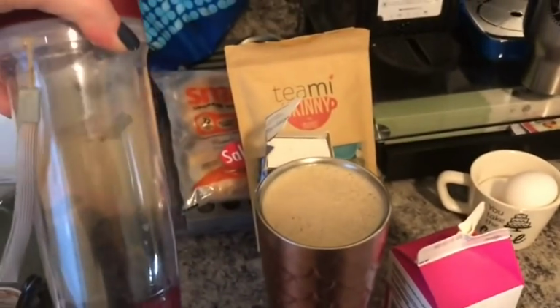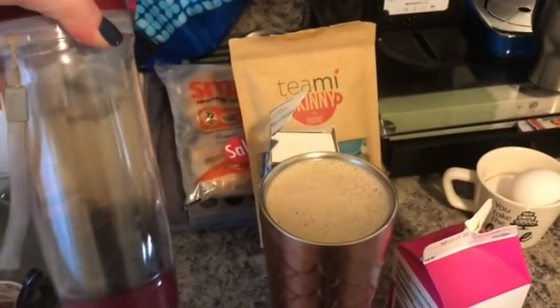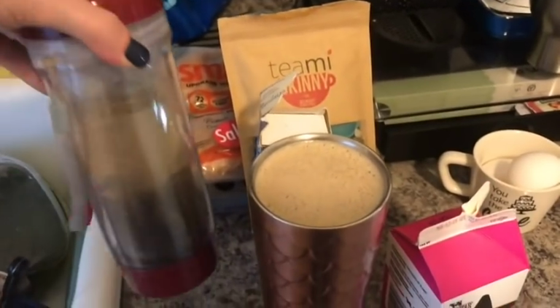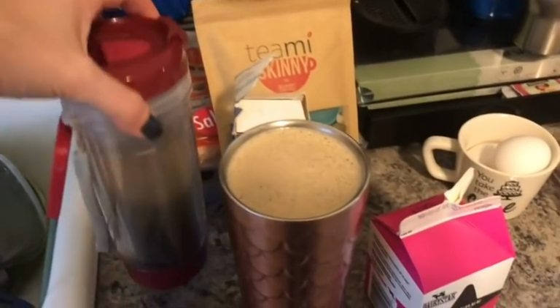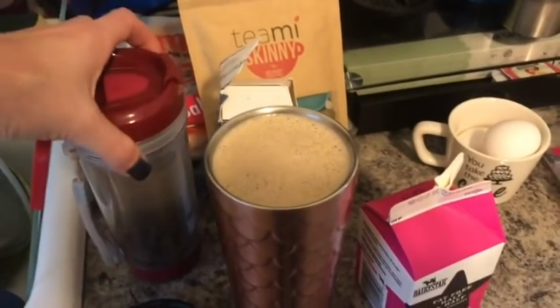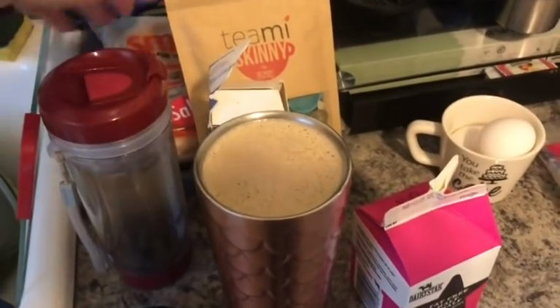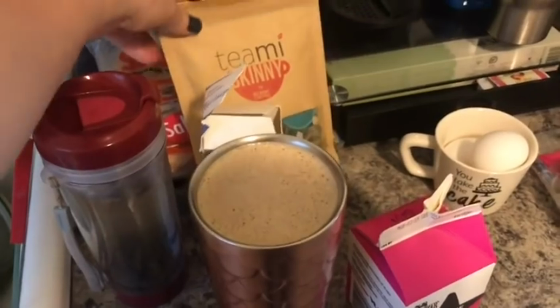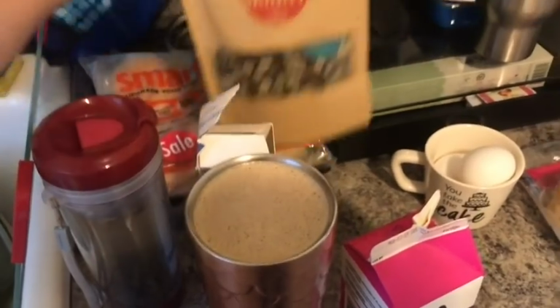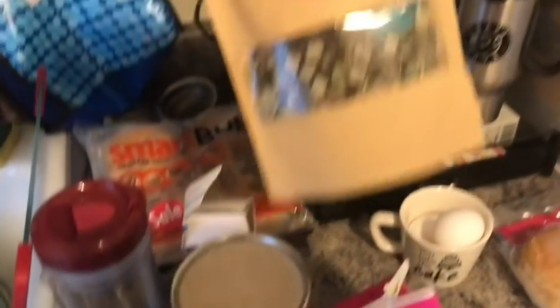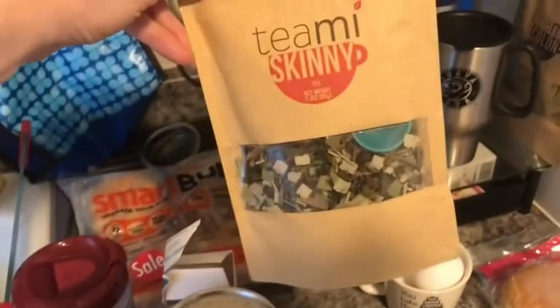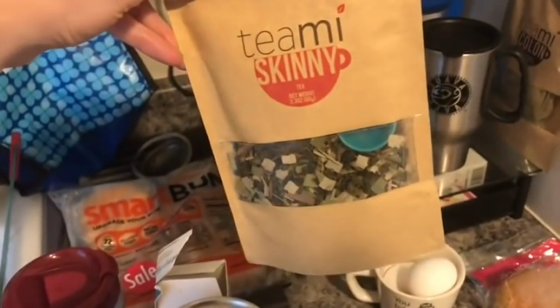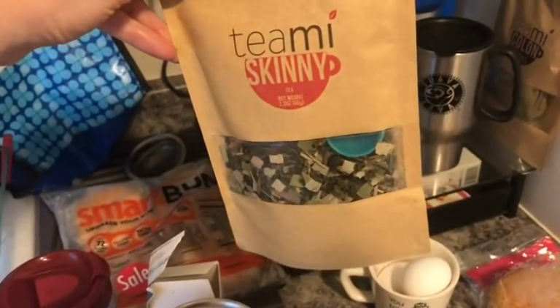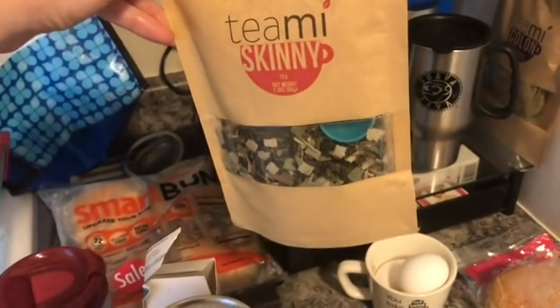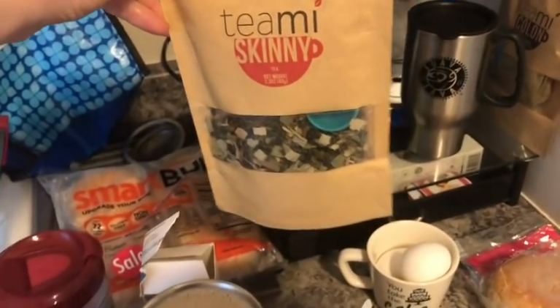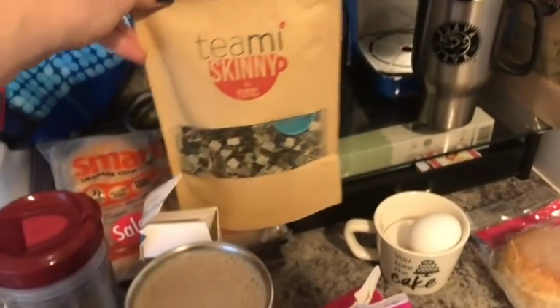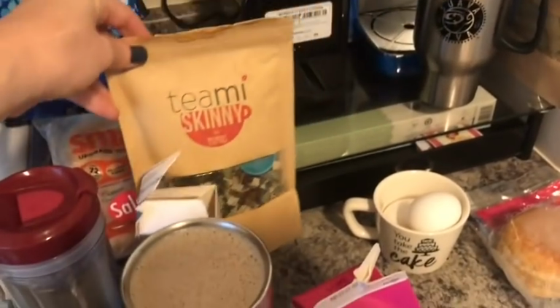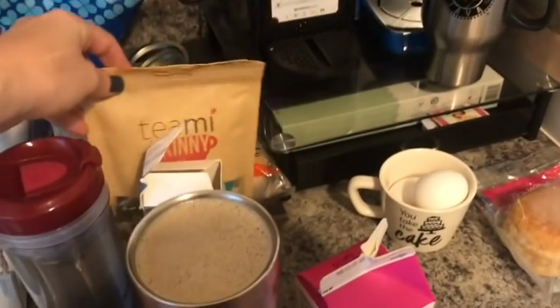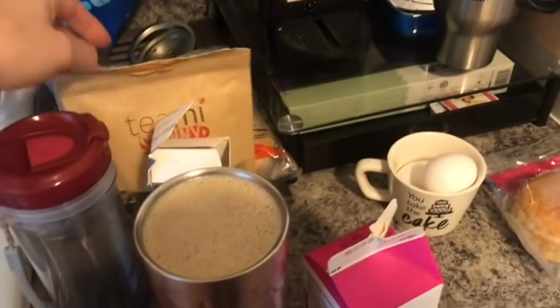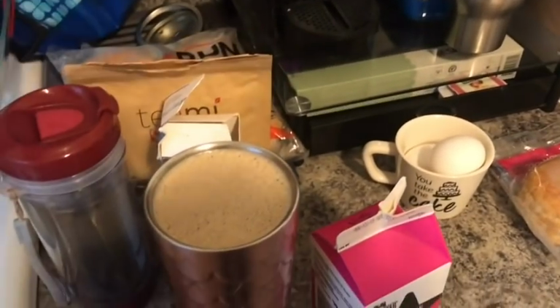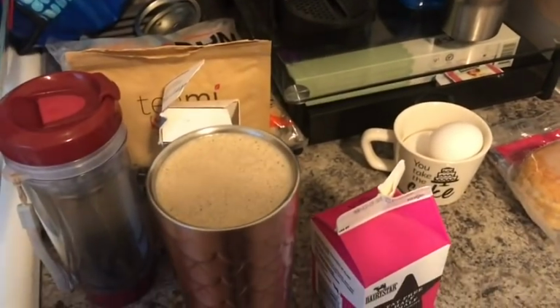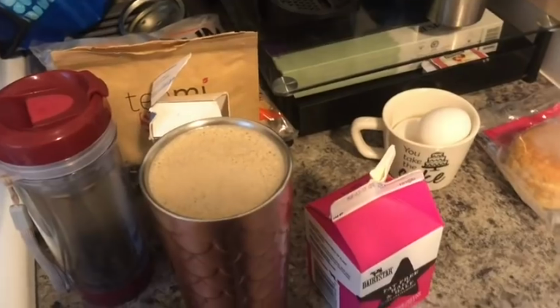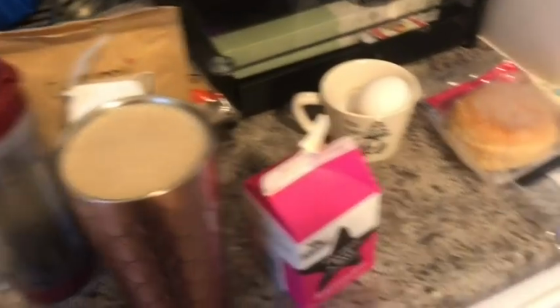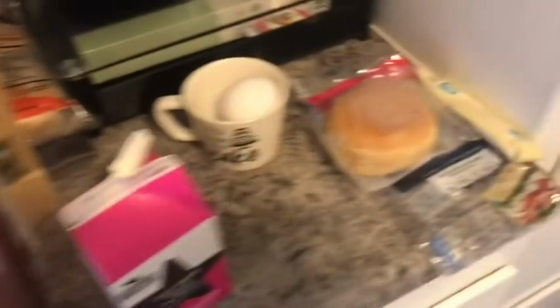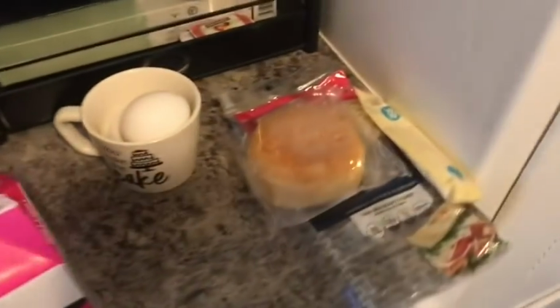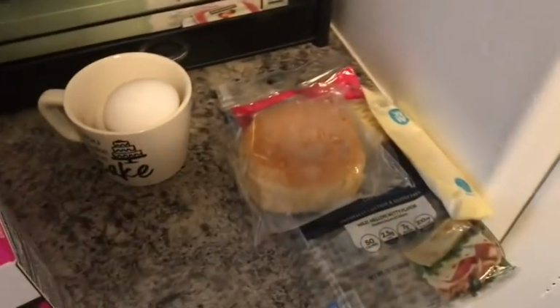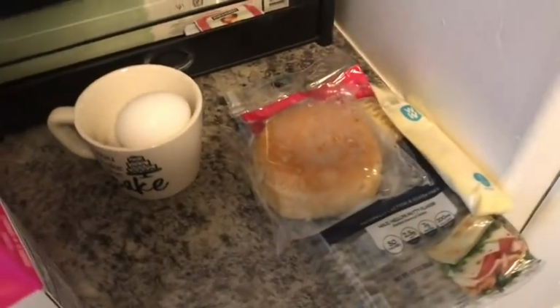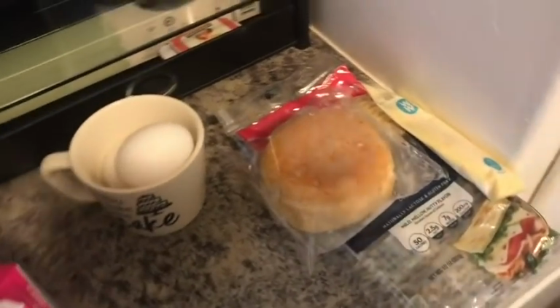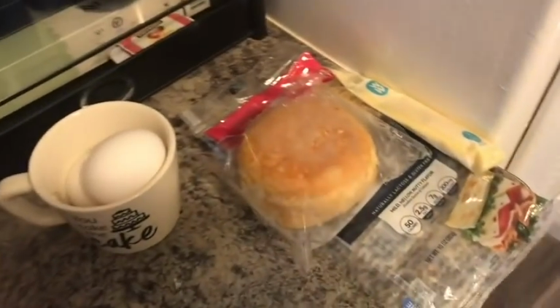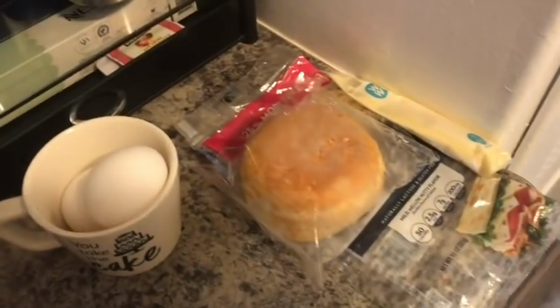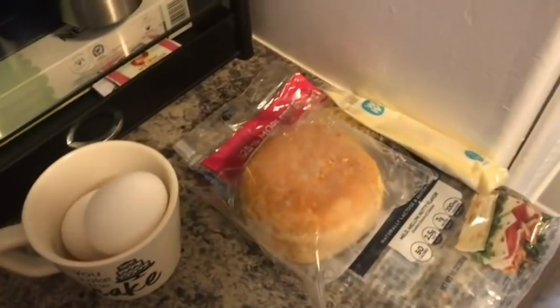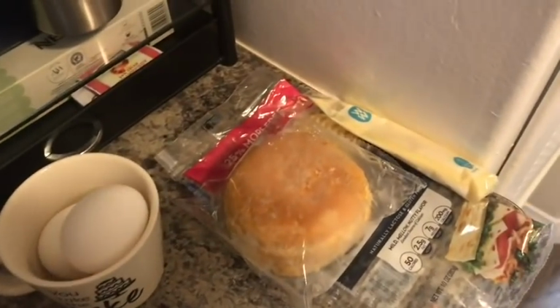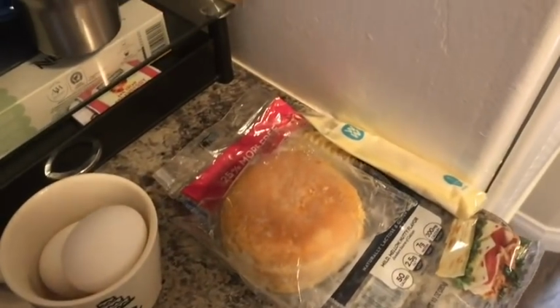I have my Teamy tea here — this is the Teamy Skinny. One teaspoon of Teamy Skinny with a splash of lime juice, and that is zero smart points. My lunch over here I'm pretty much going to assemble at work.